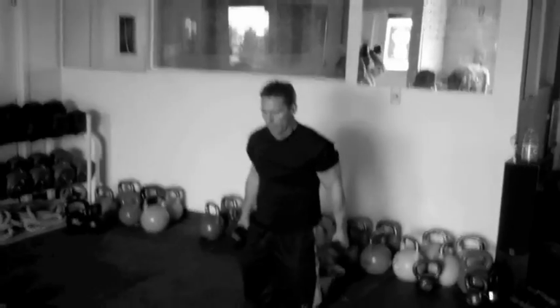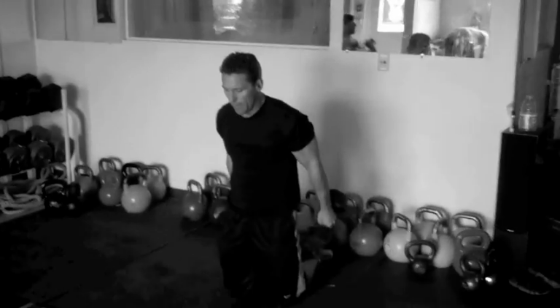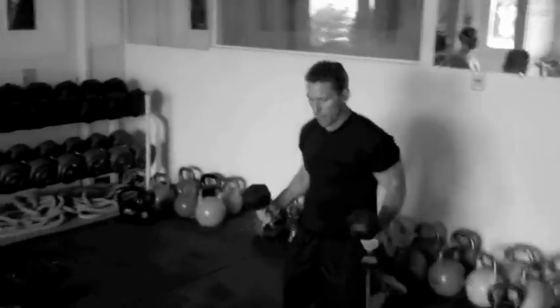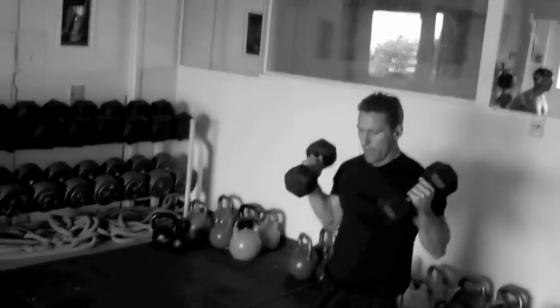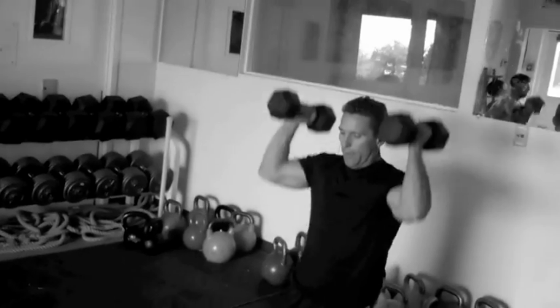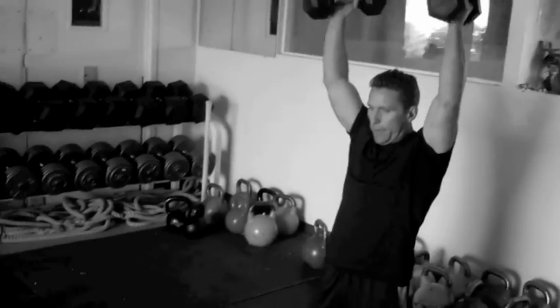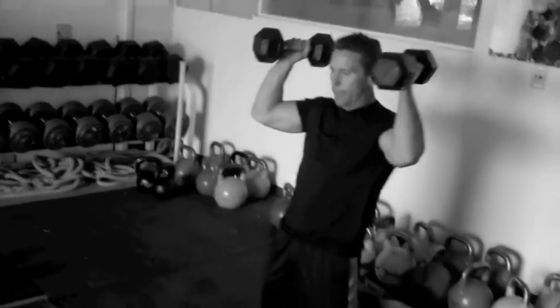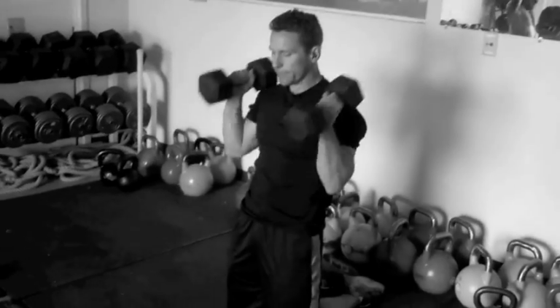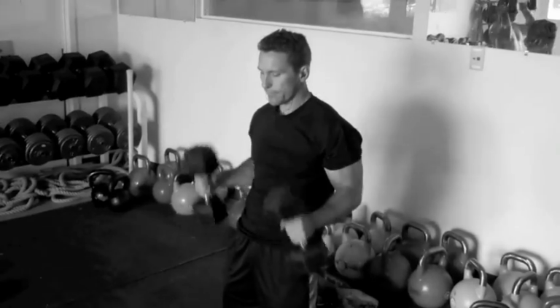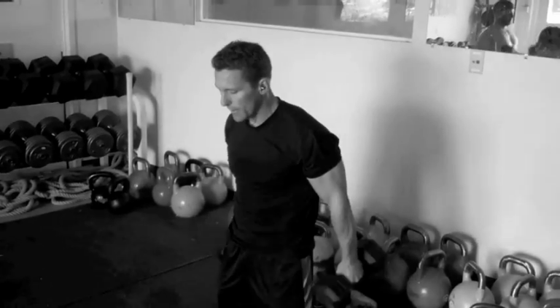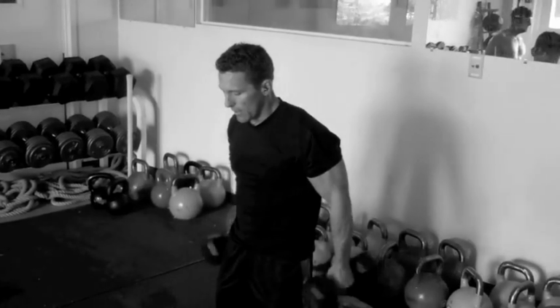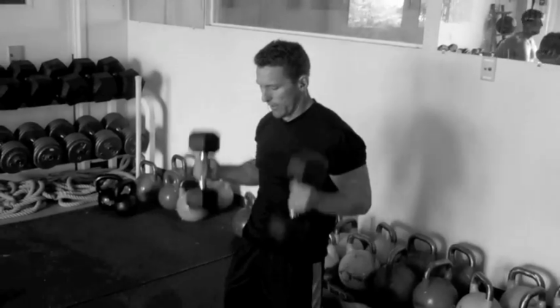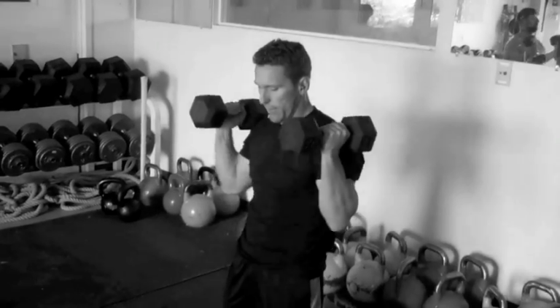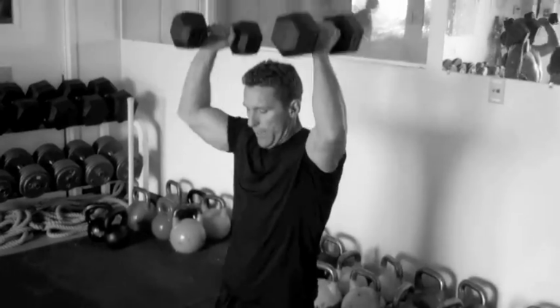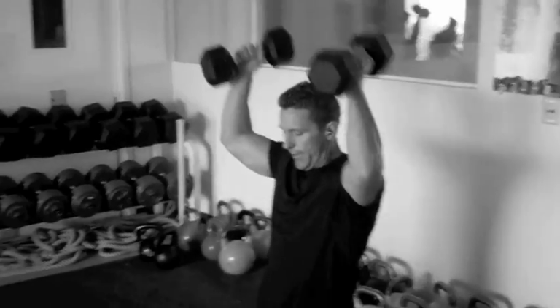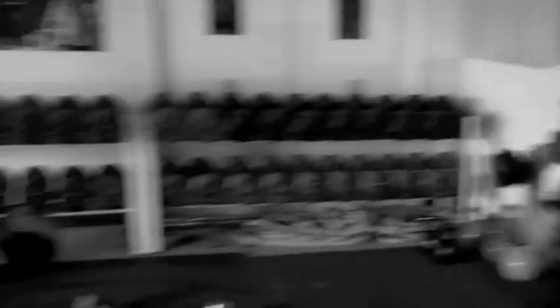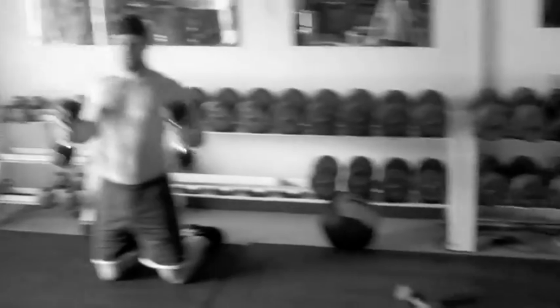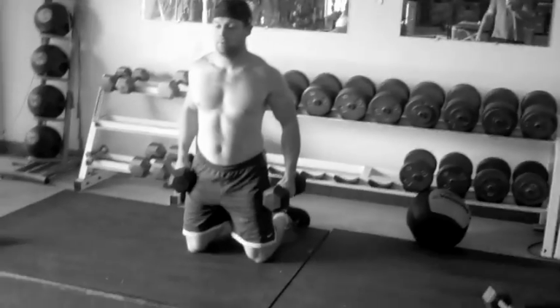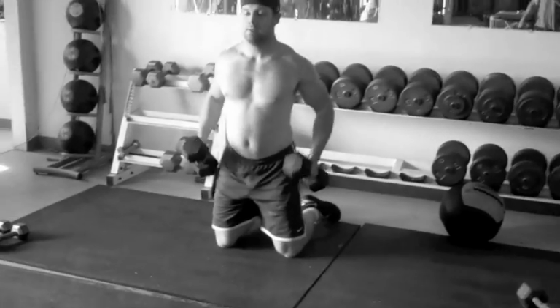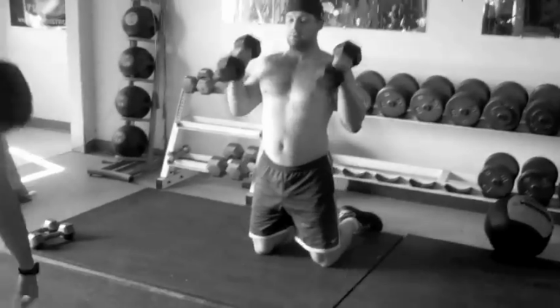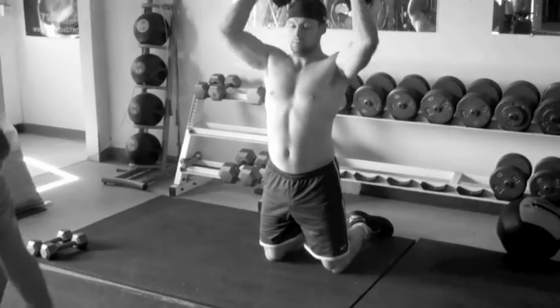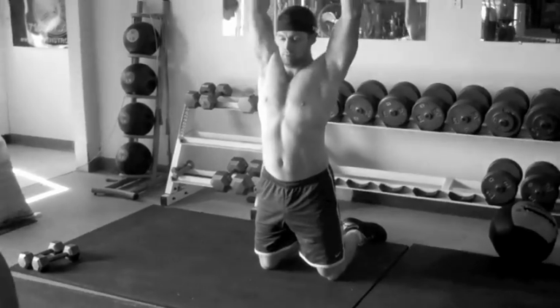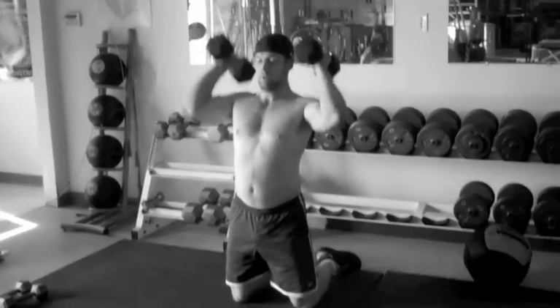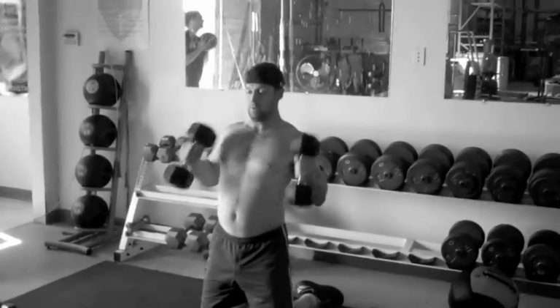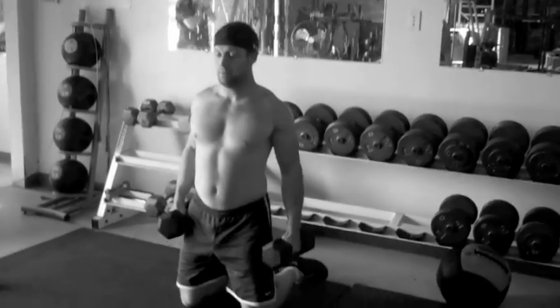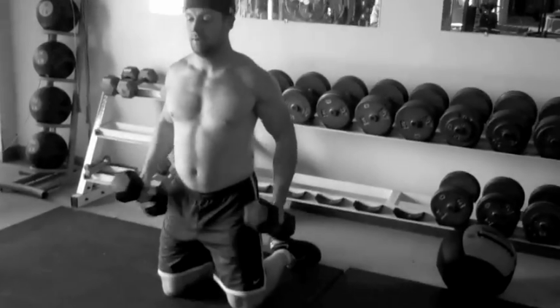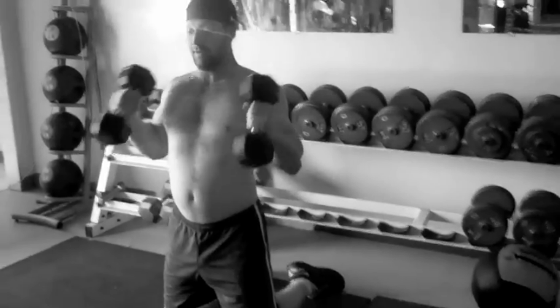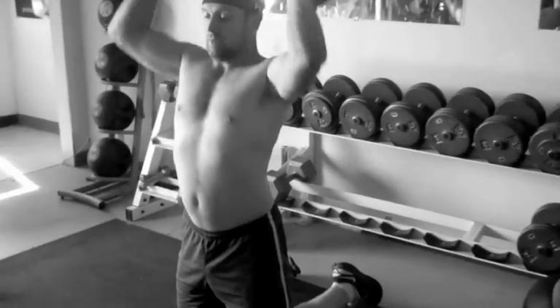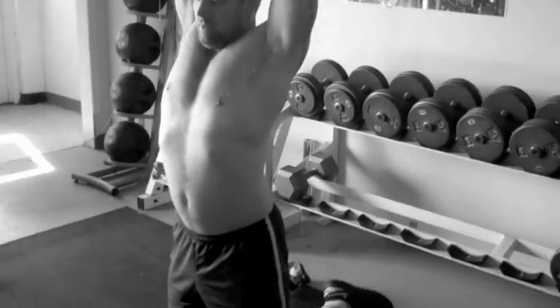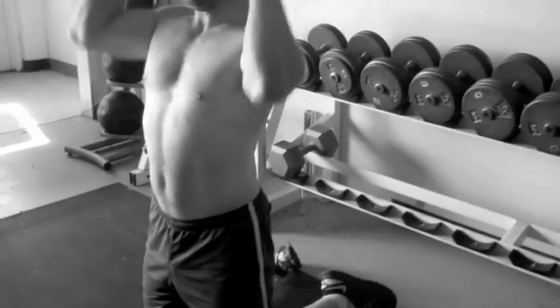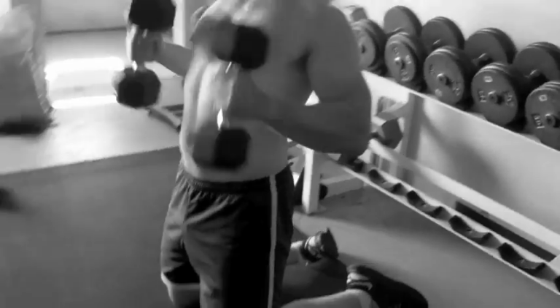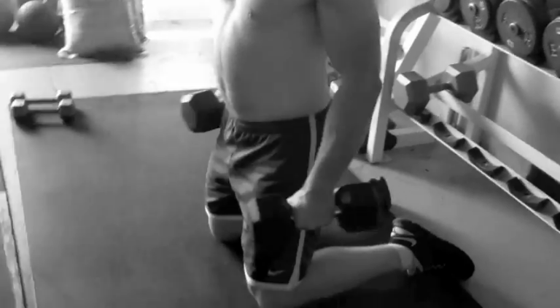Curl and press. Right there, right there. 10 kneeling curl and press. Making sure they're off their butts.